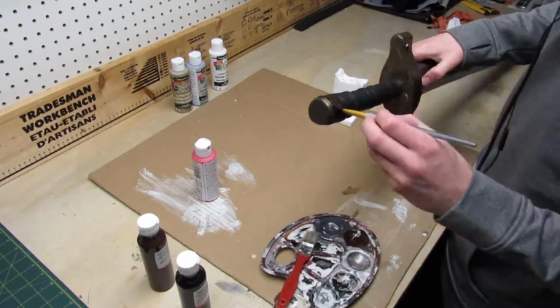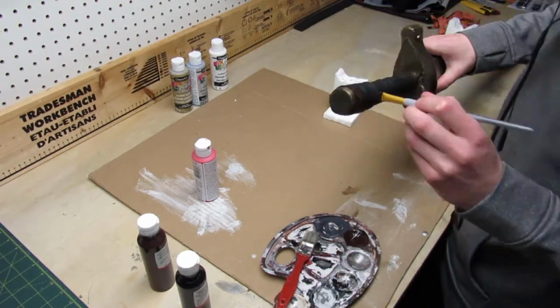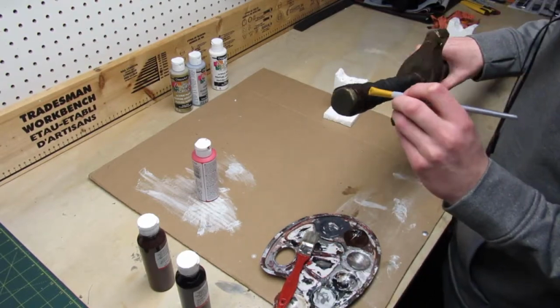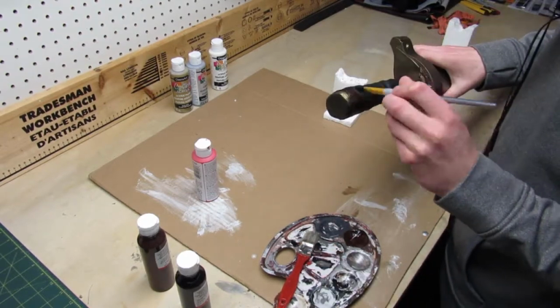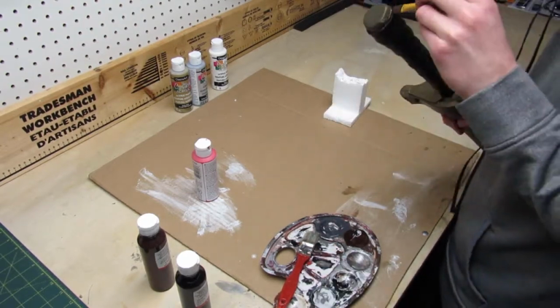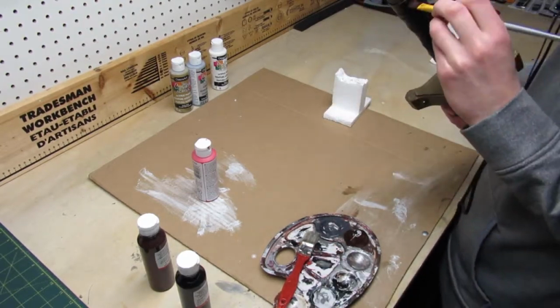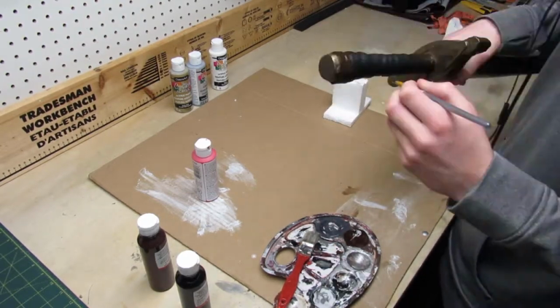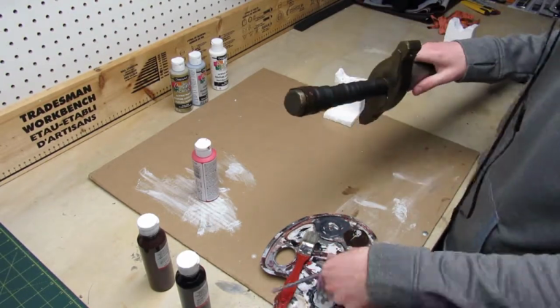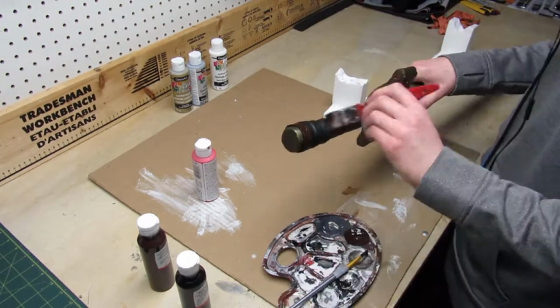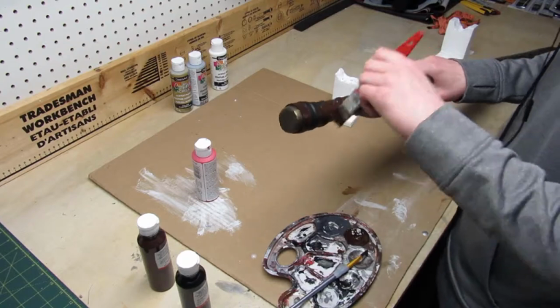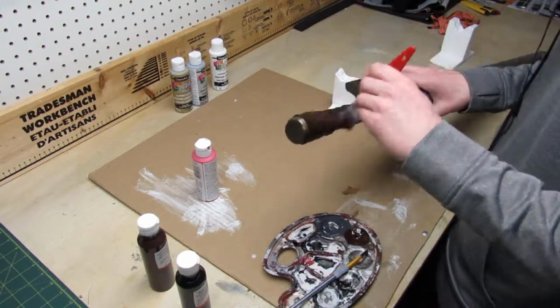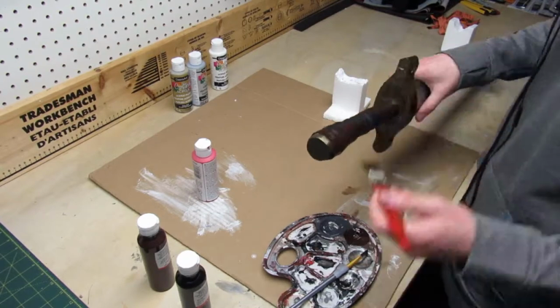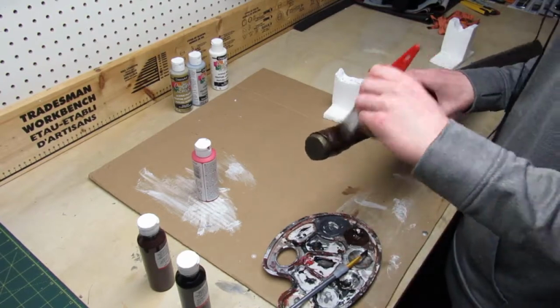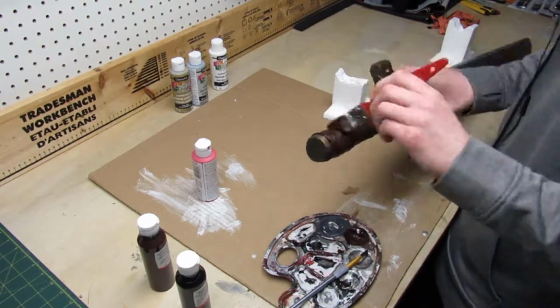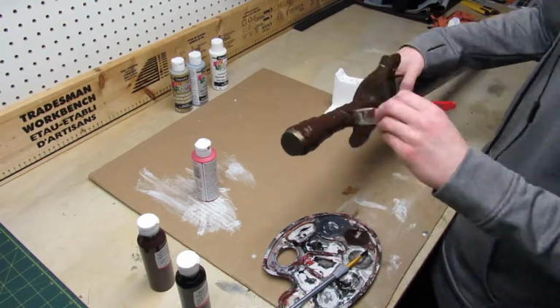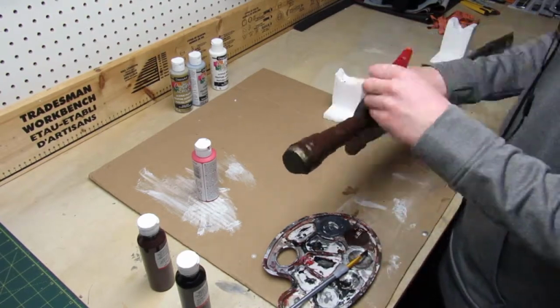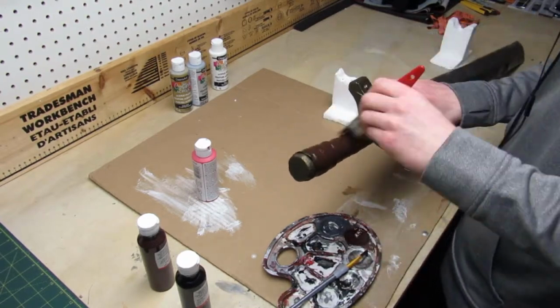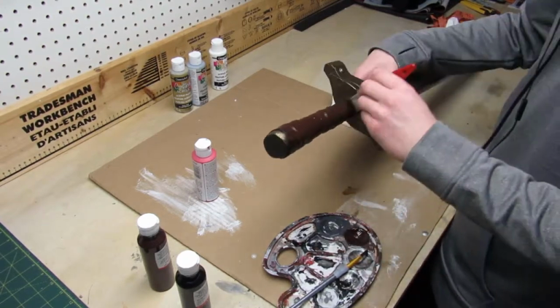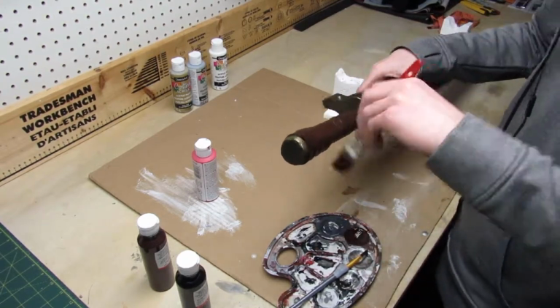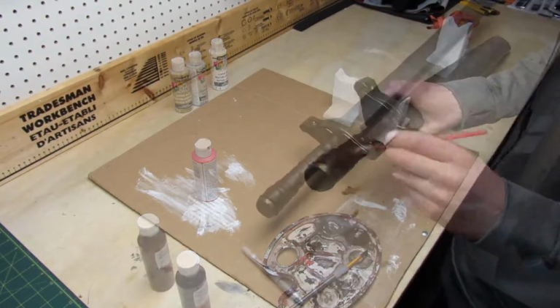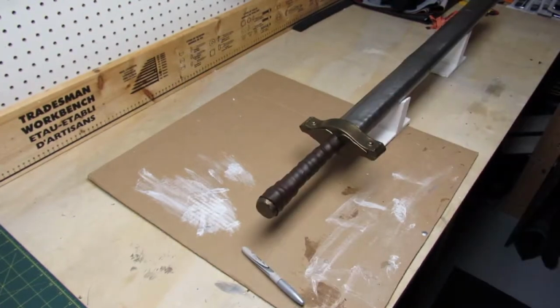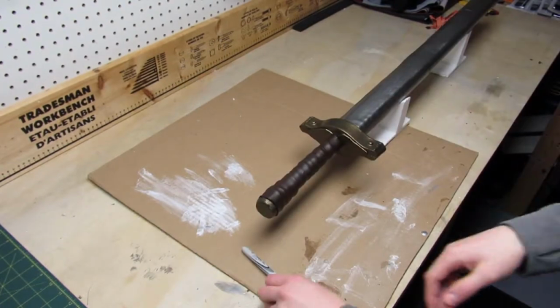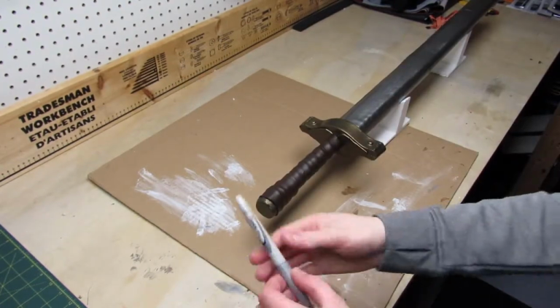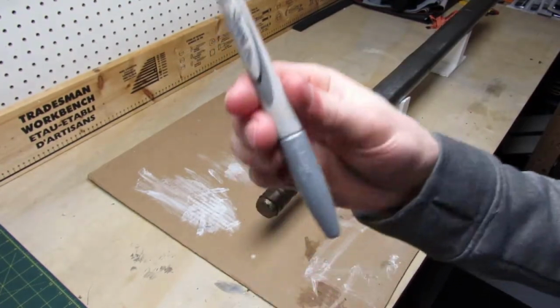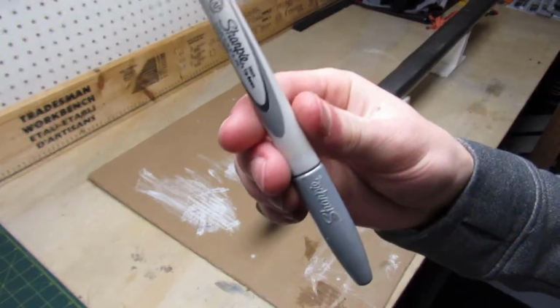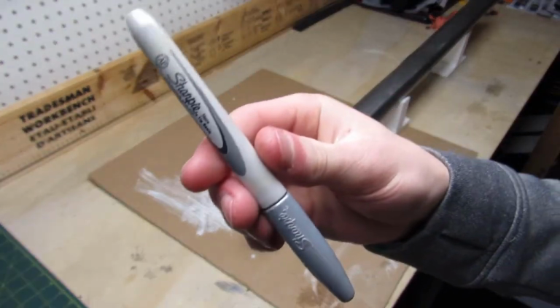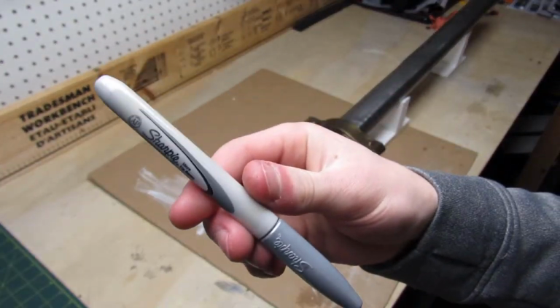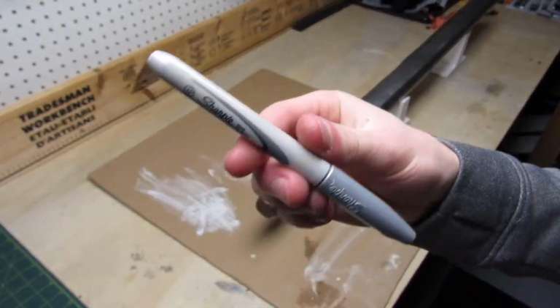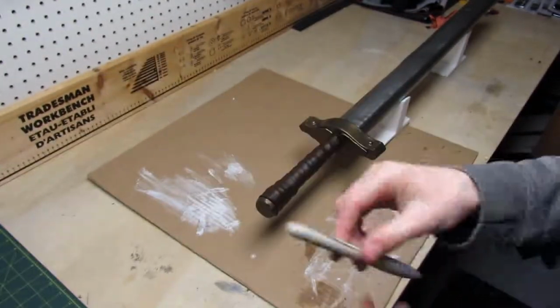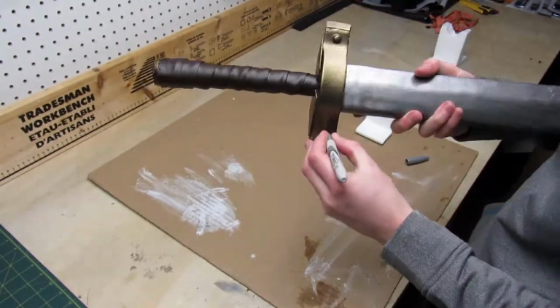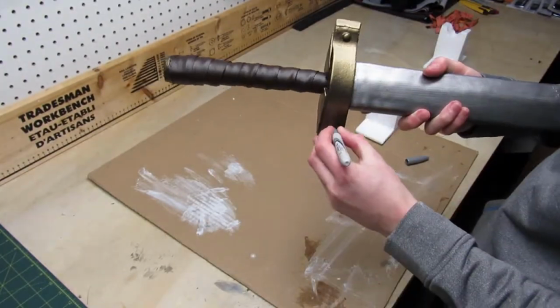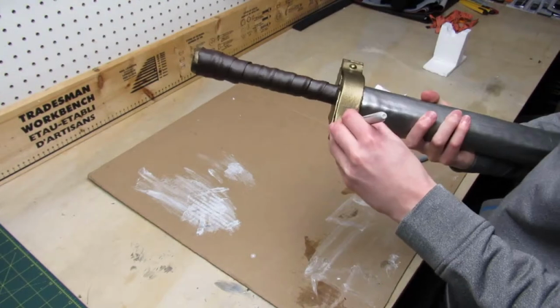I used two coats of paint for every color I applied. Lastly, I used some silver sharpie to paint over the rivets.